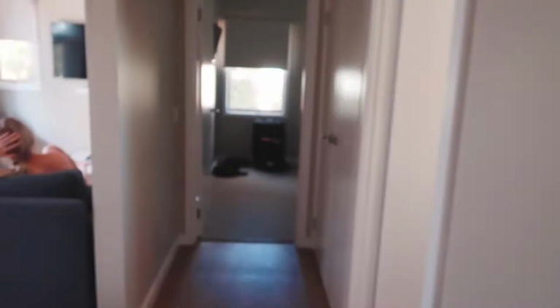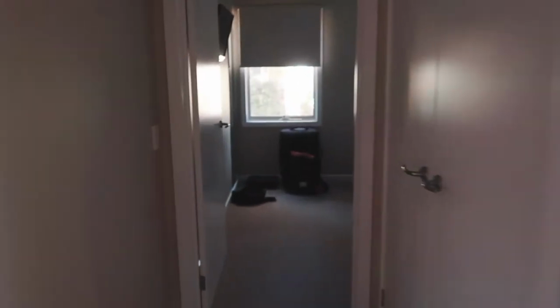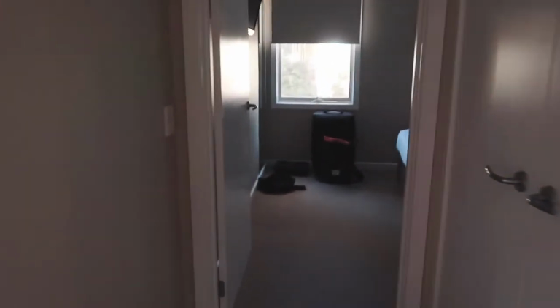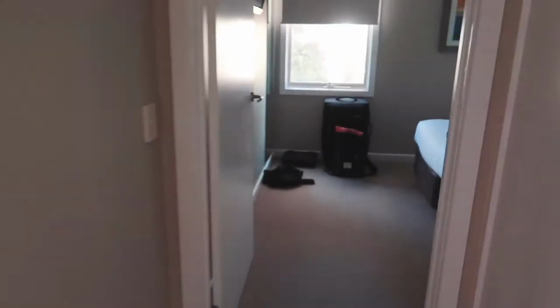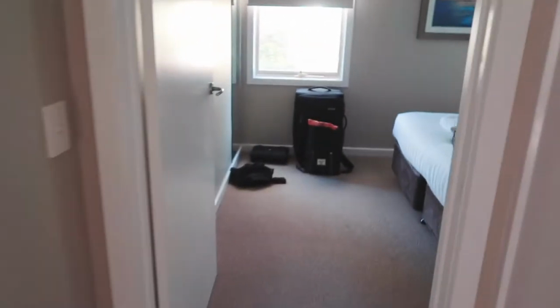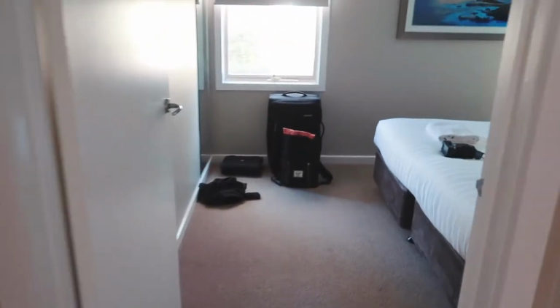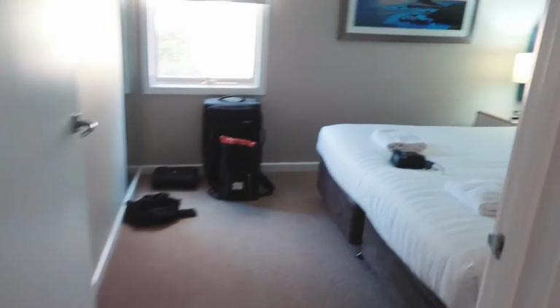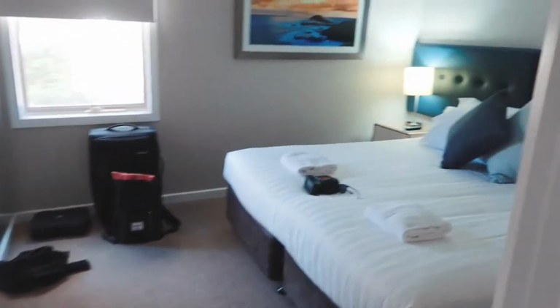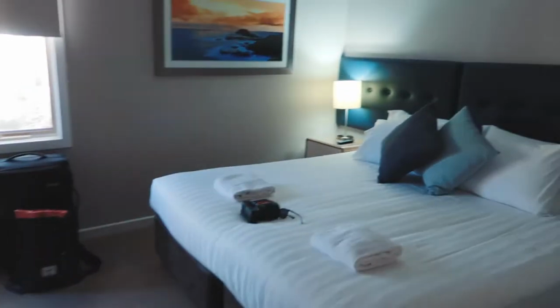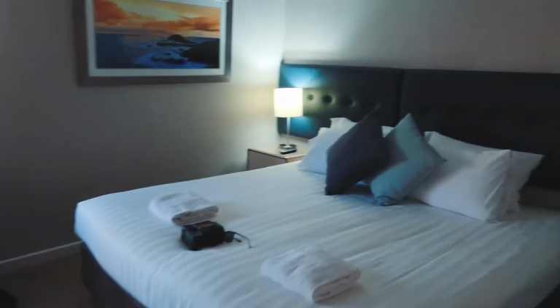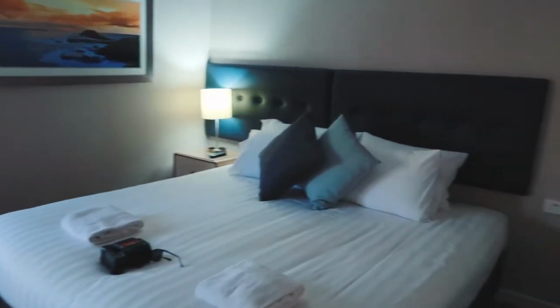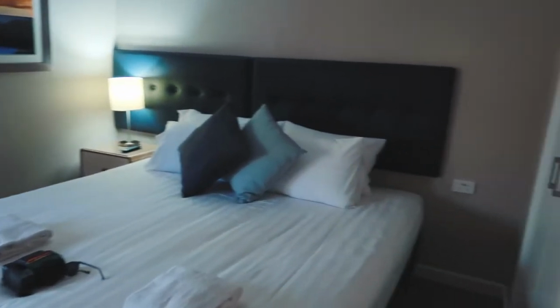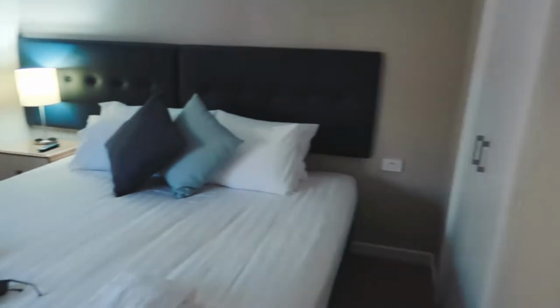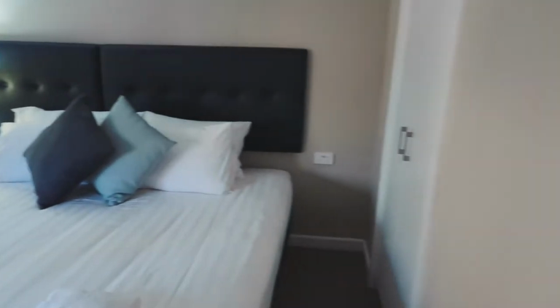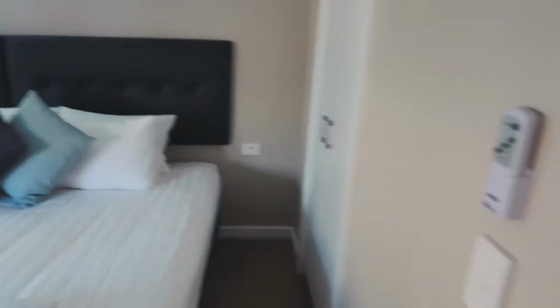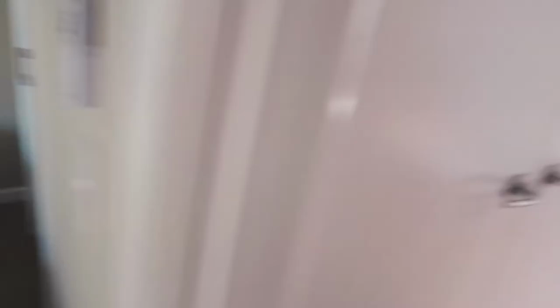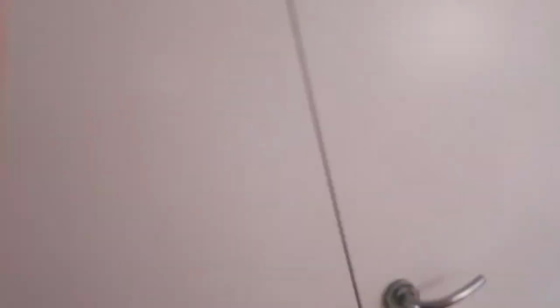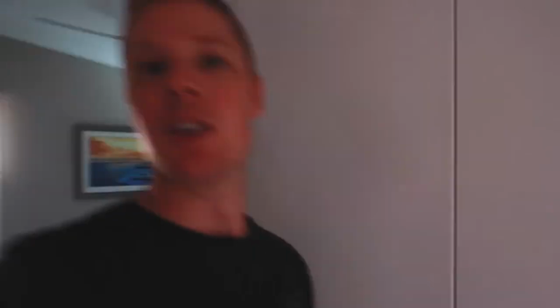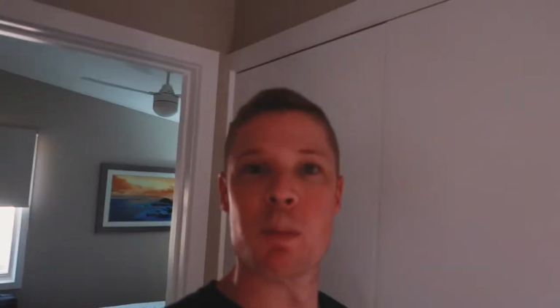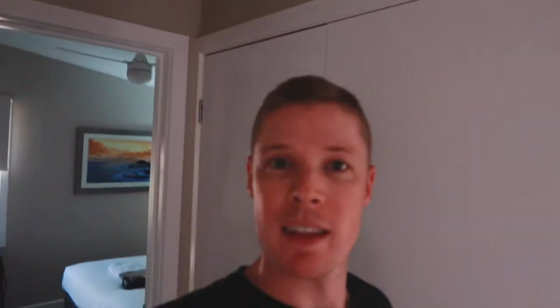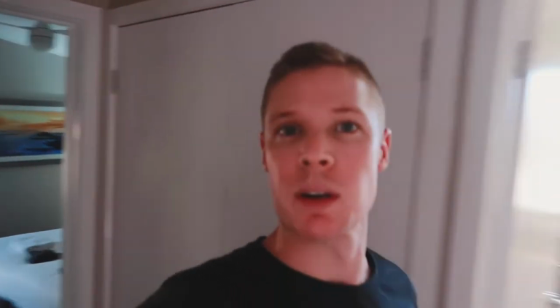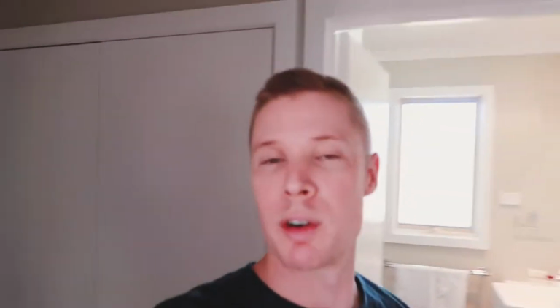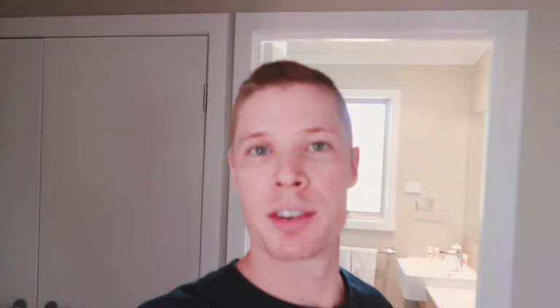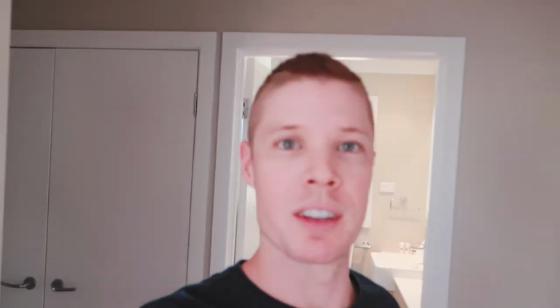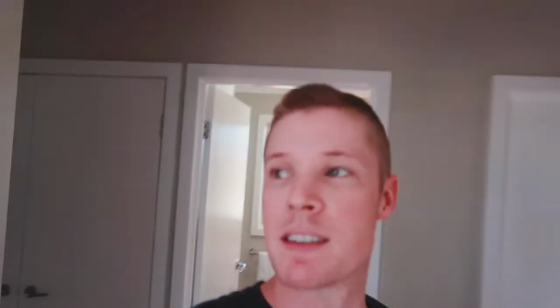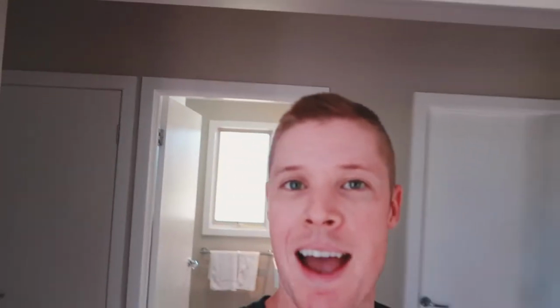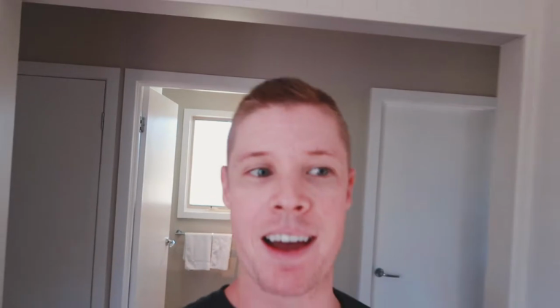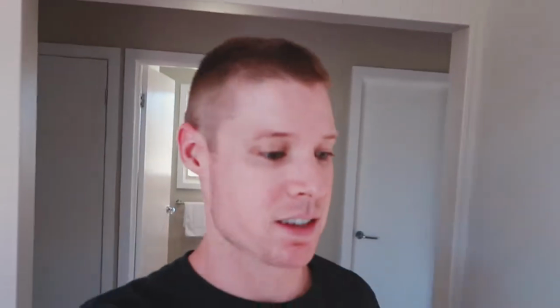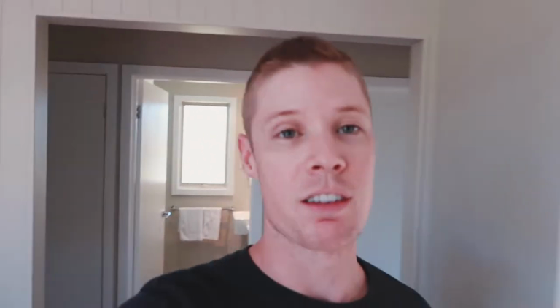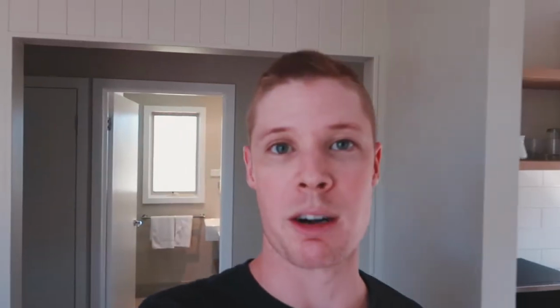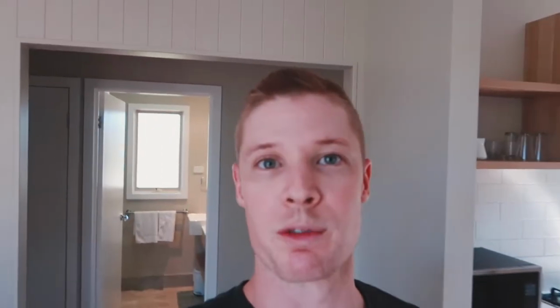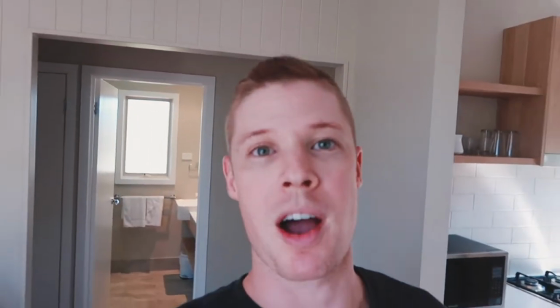And exactly the same on this side here. That's a quick little run through on the villas here at Ramada Resort, Phillip Island.